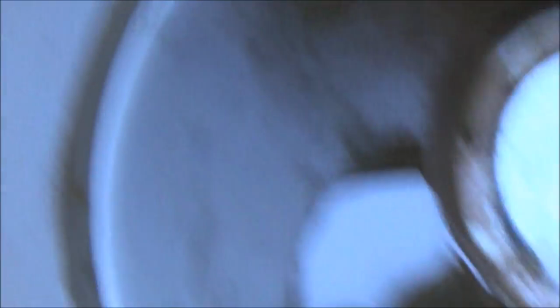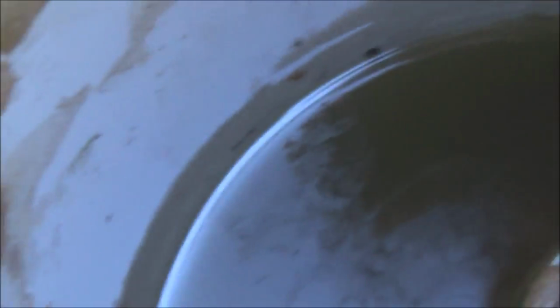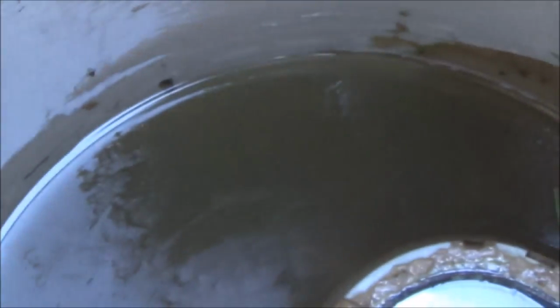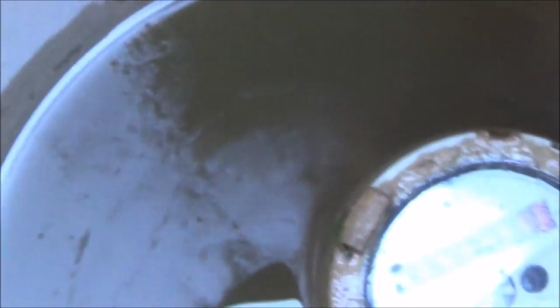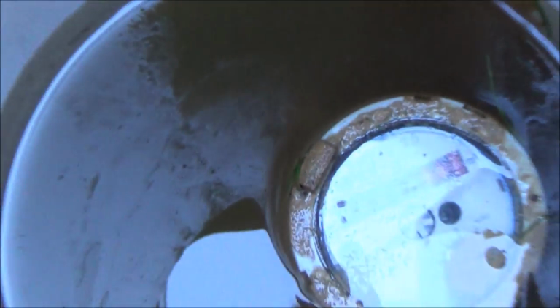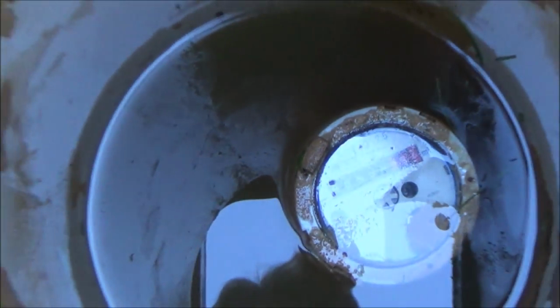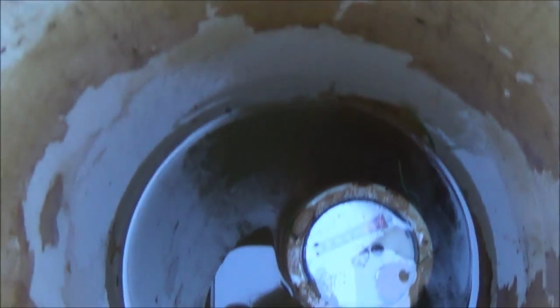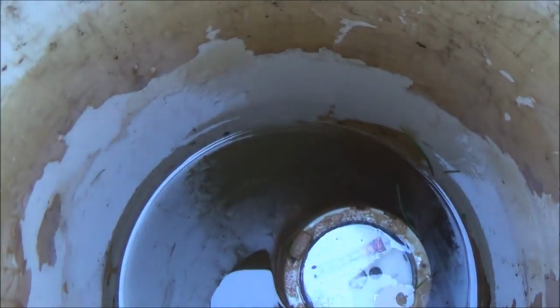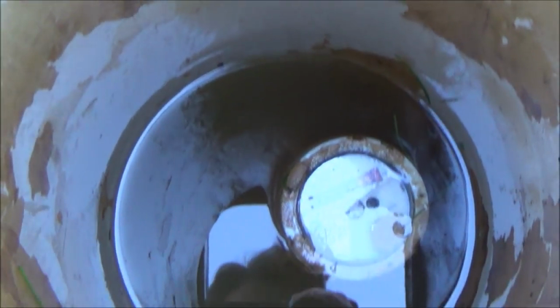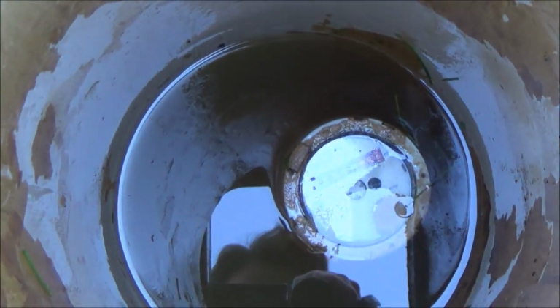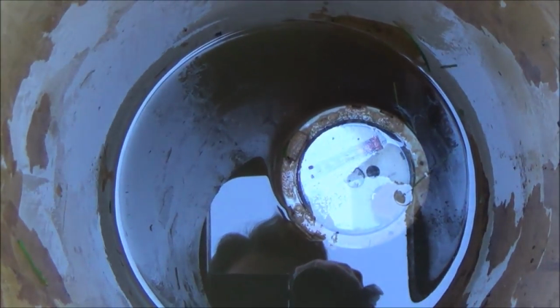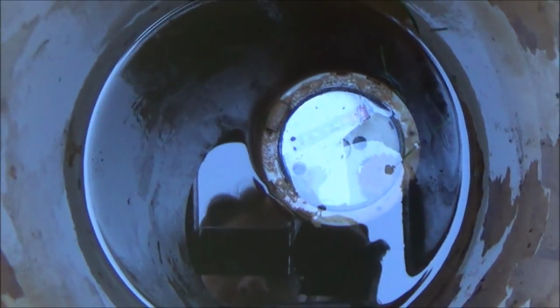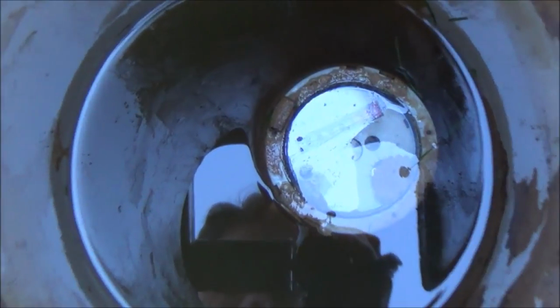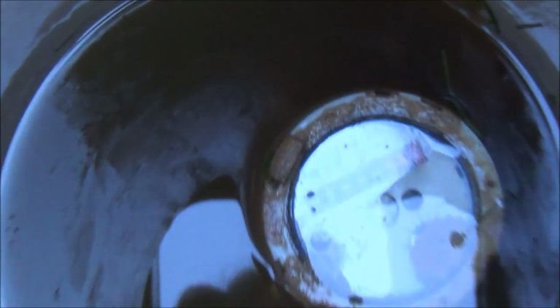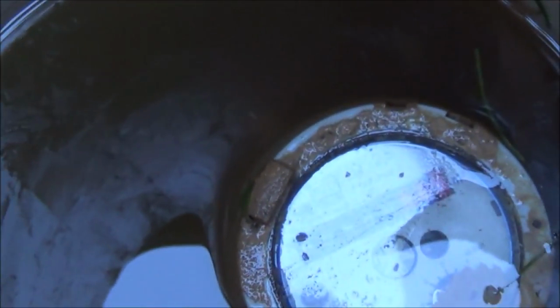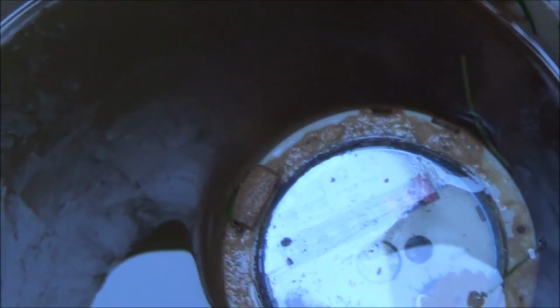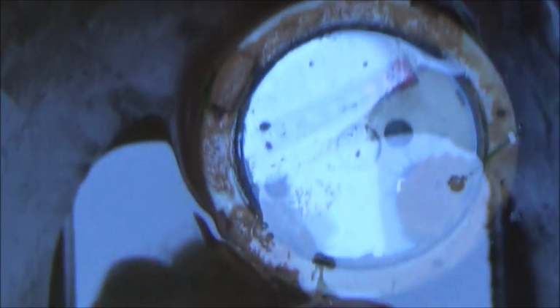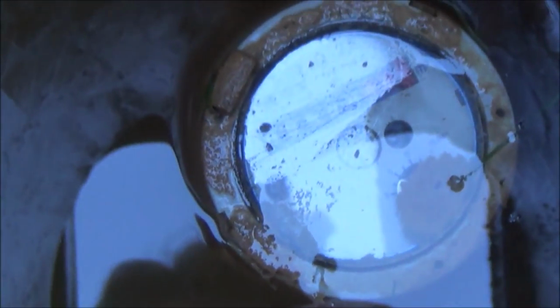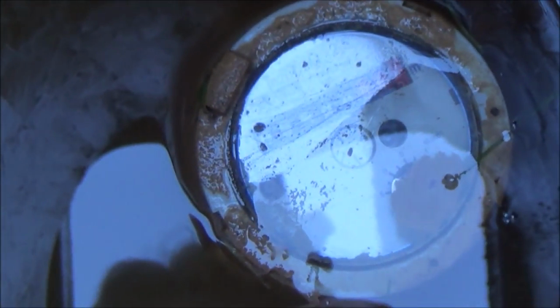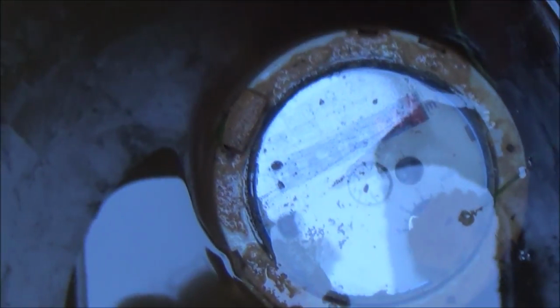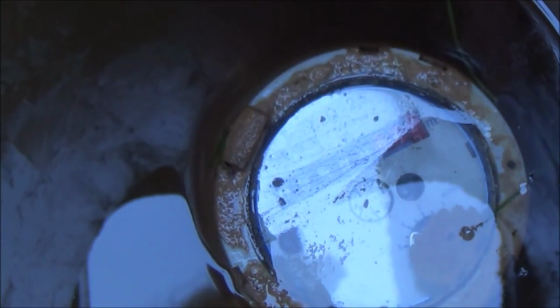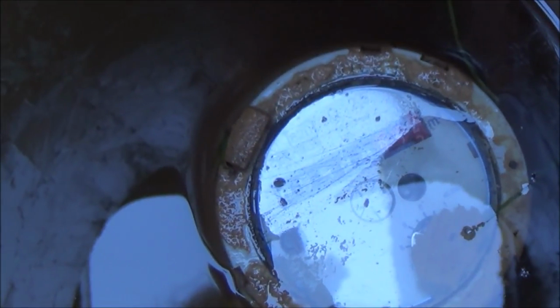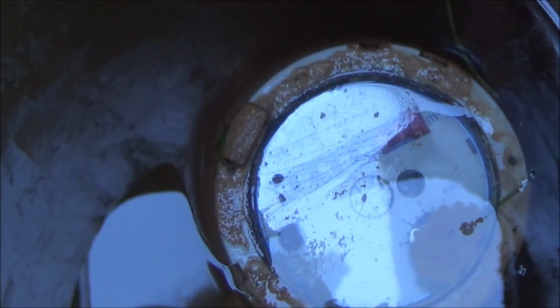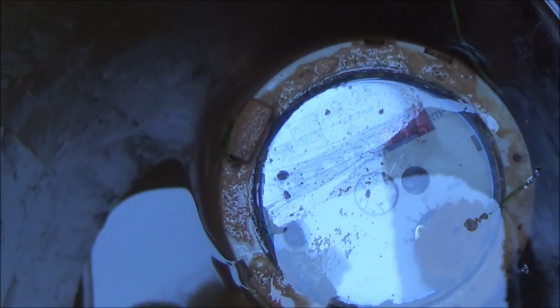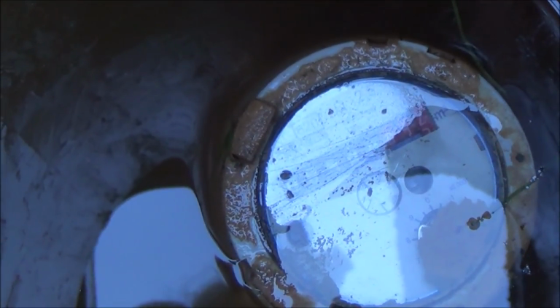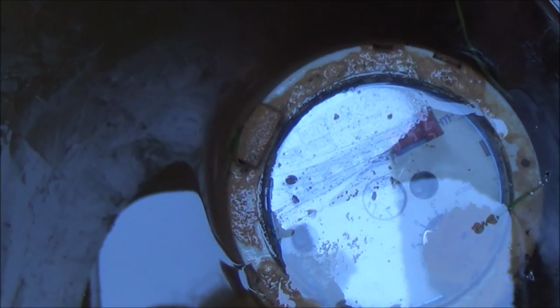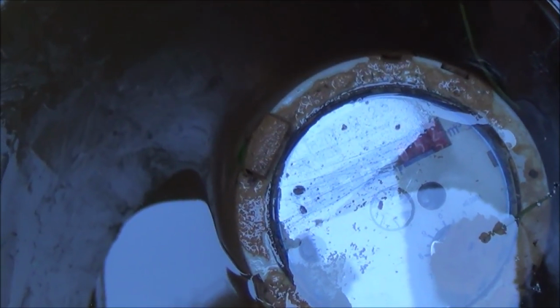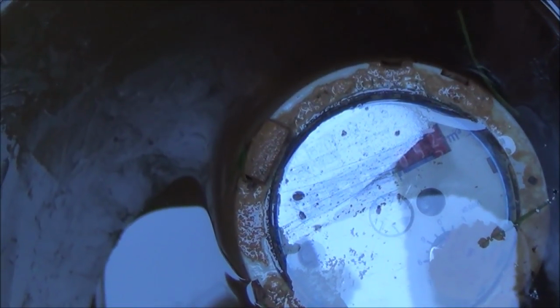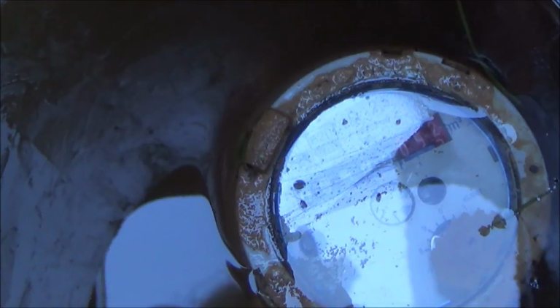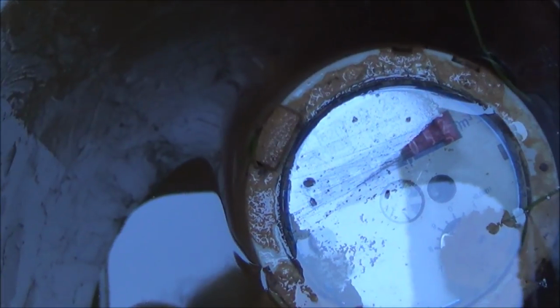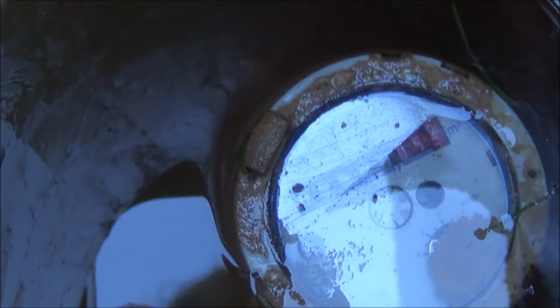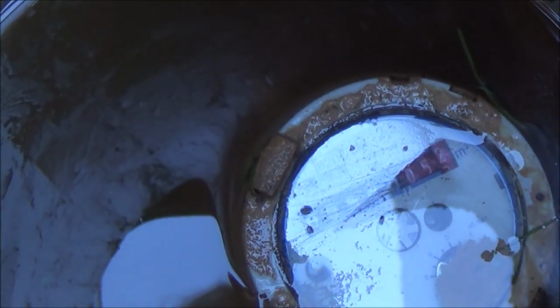As you can see in this one, the water table's high because there's sediment all around the place, so you know that this is near enough constantly underwater. You can also see that the scale has built up all the way around it, so somebody — a water meter reader previously — has obviously cleaned the lid off so they can get to the reading.